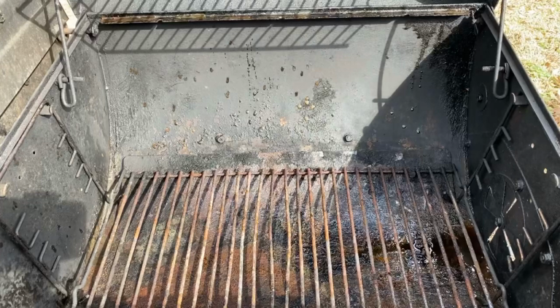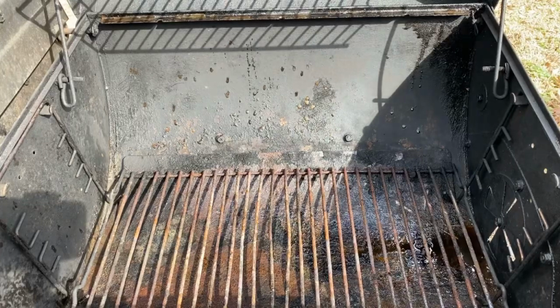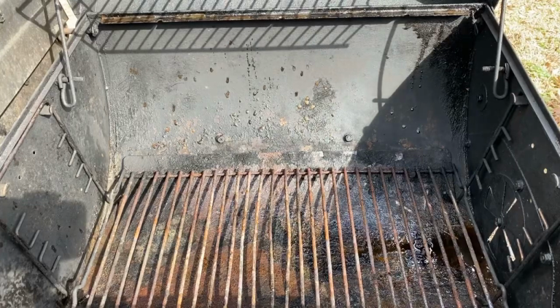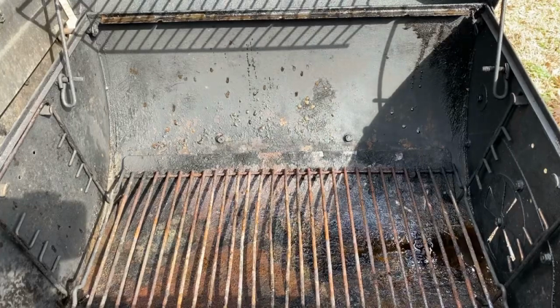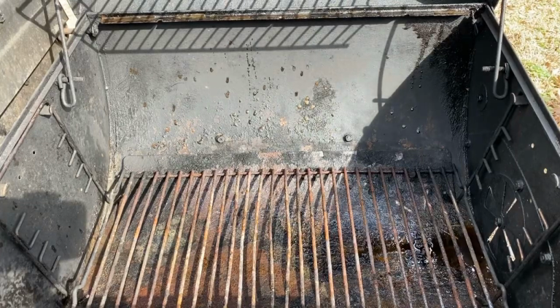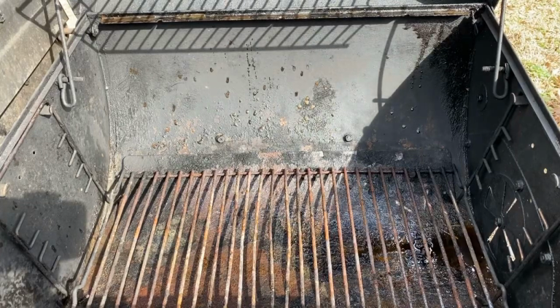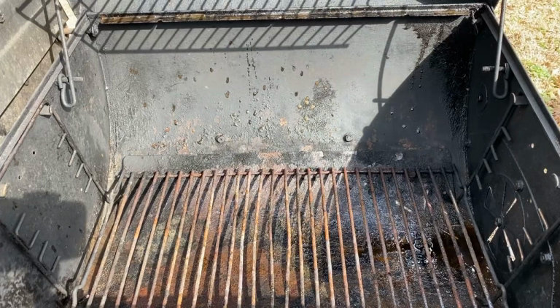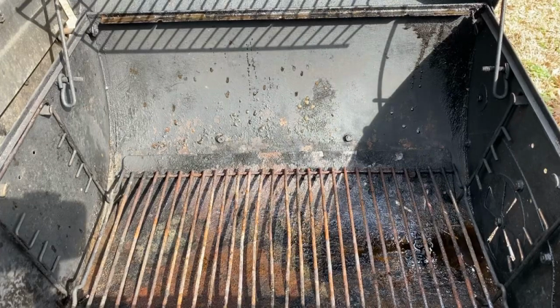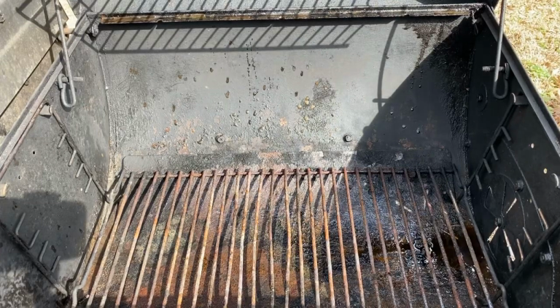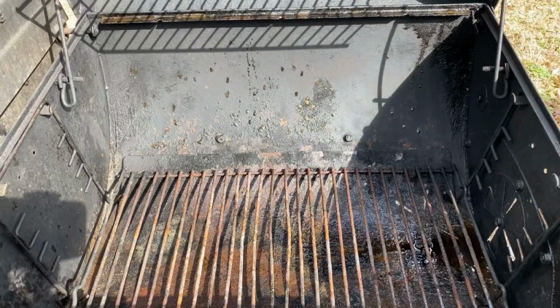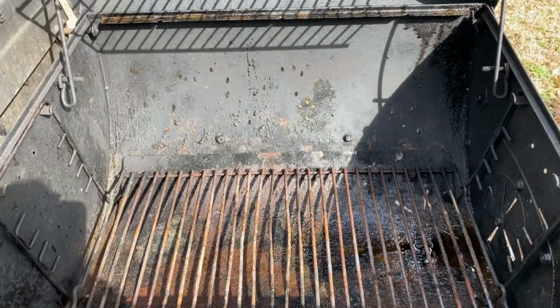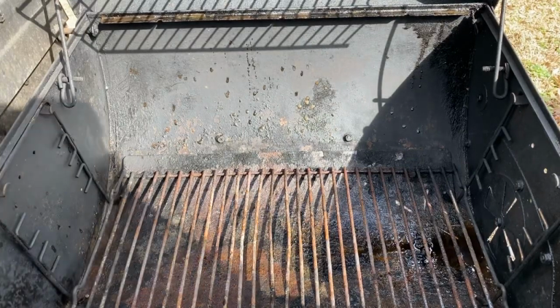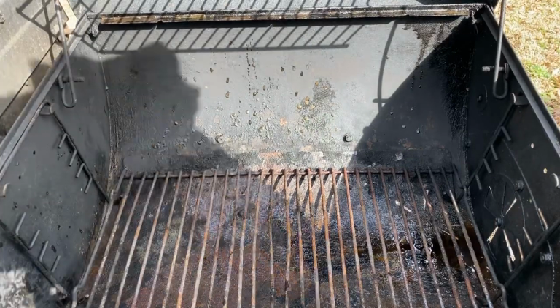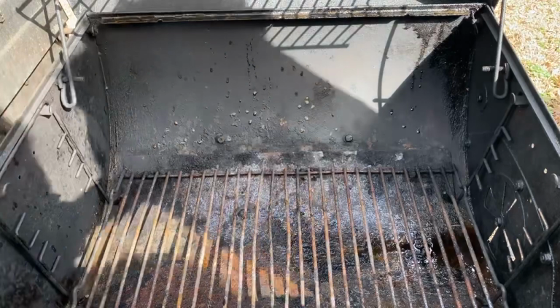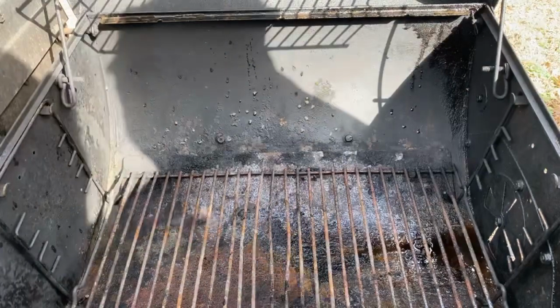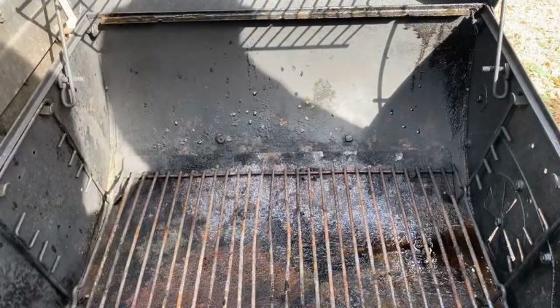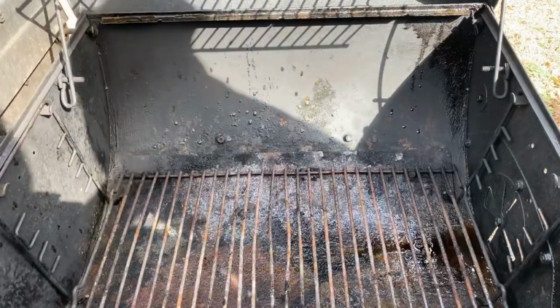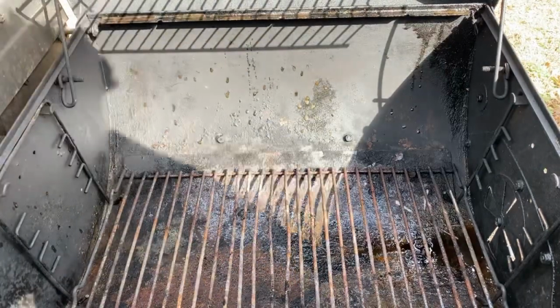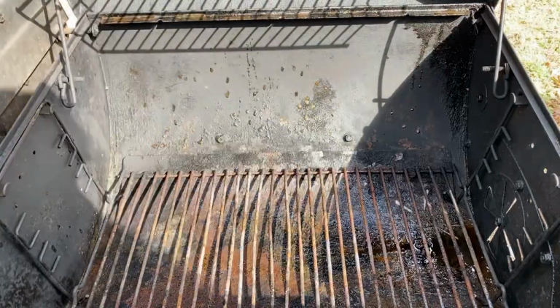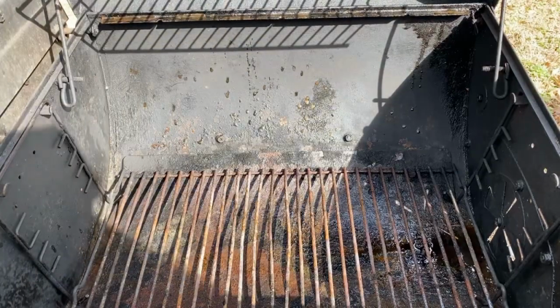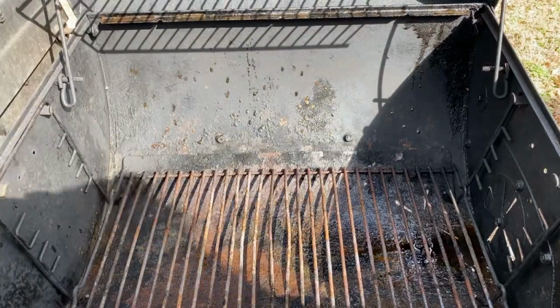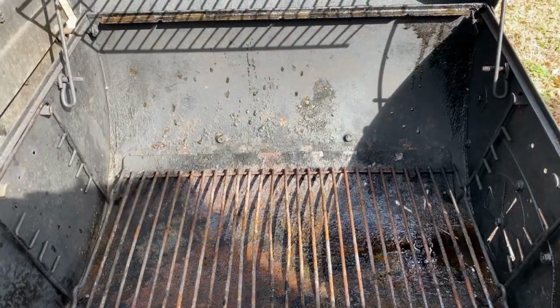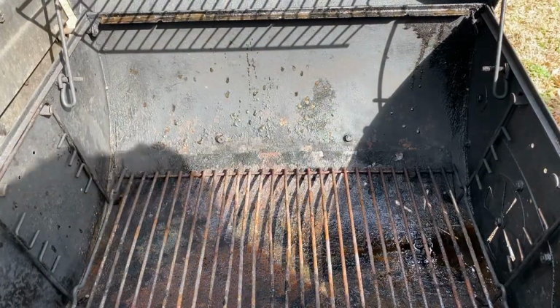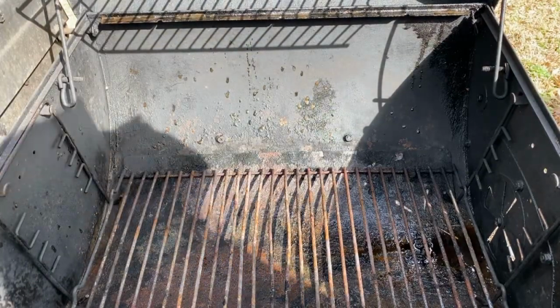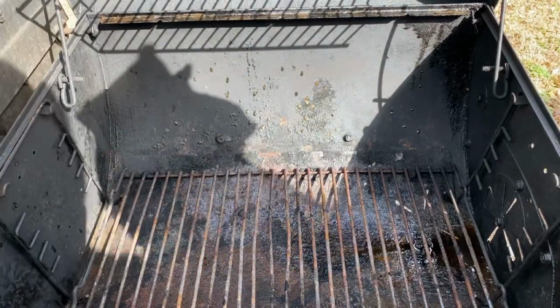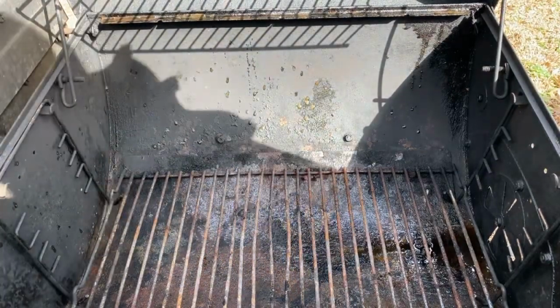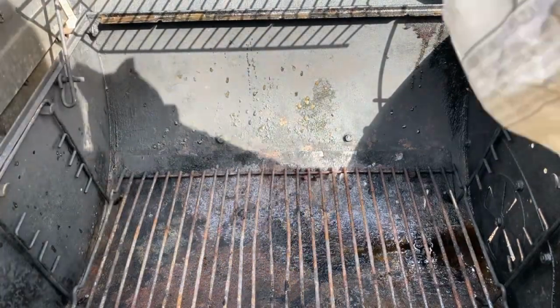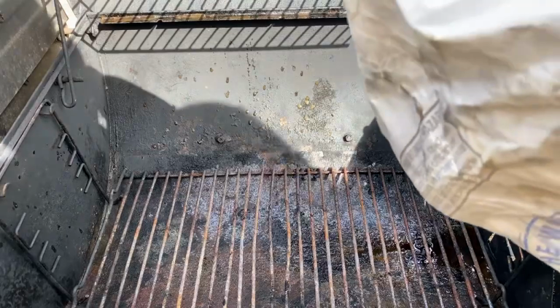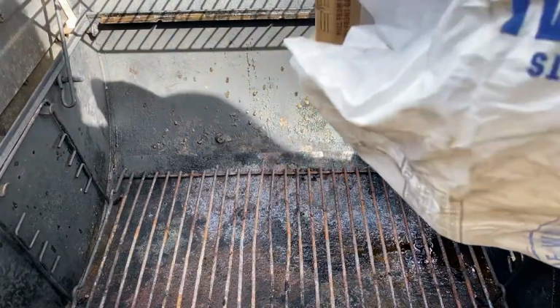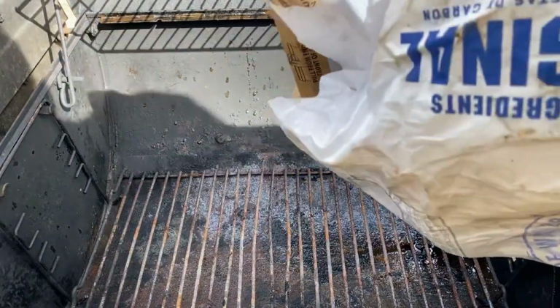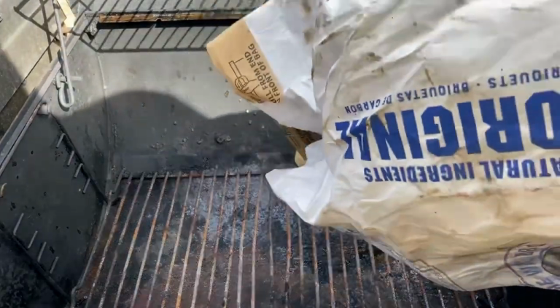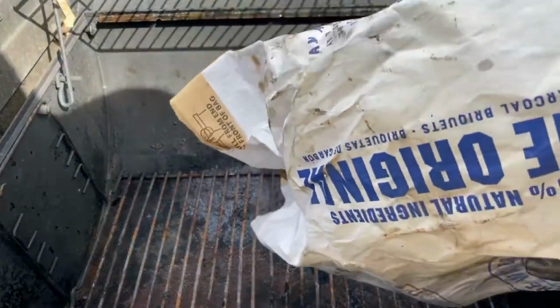Hey guys, I'm back. I'm already at my grill — the fillets are still marinating. All I'm gonna do now is show you how to set up the grill.